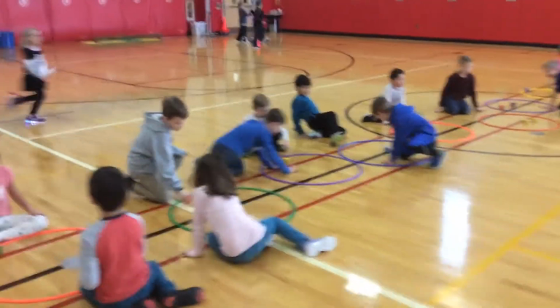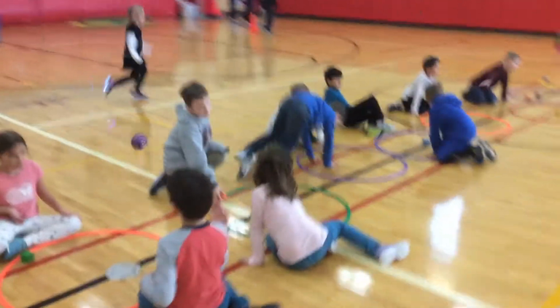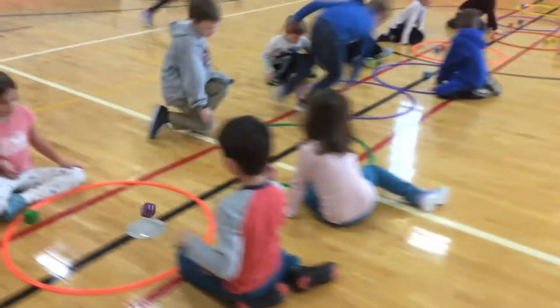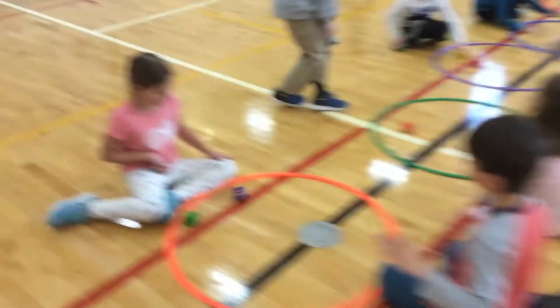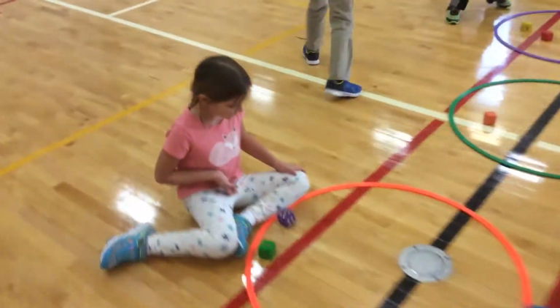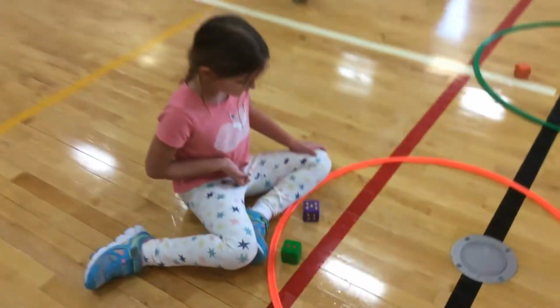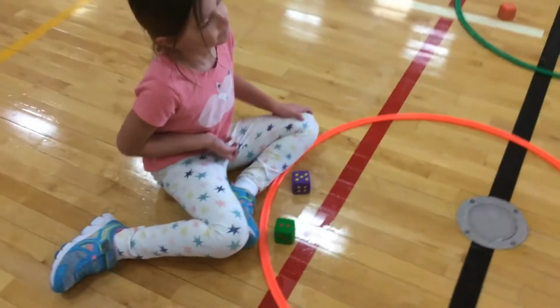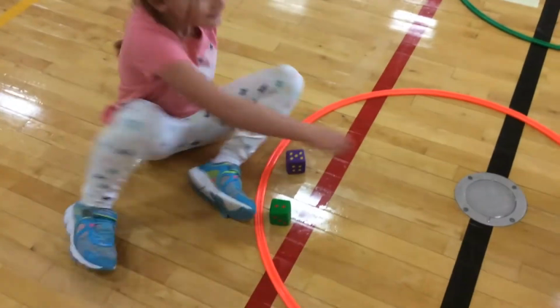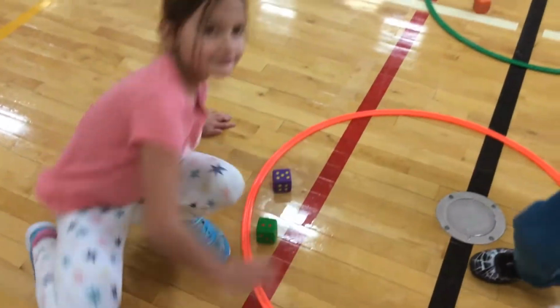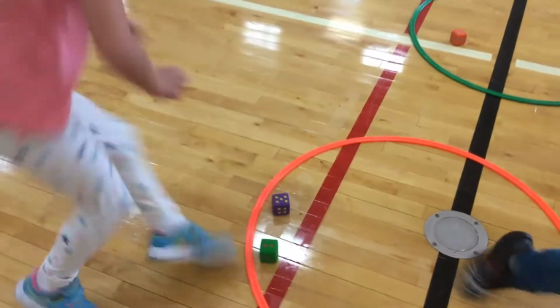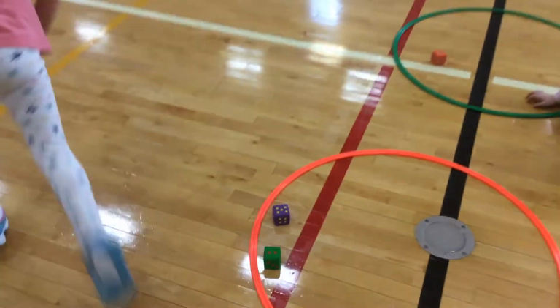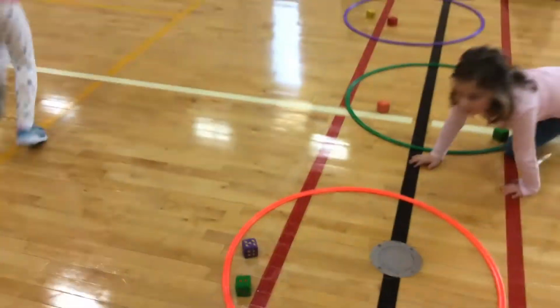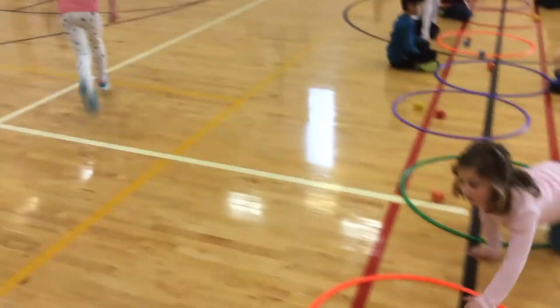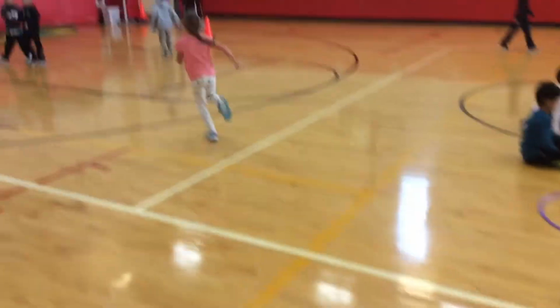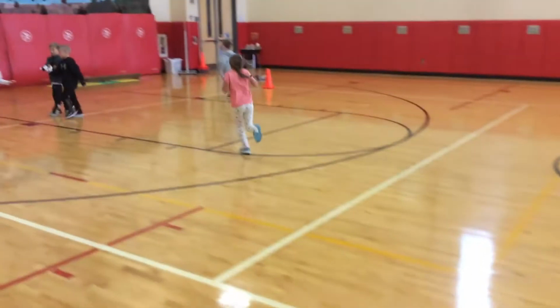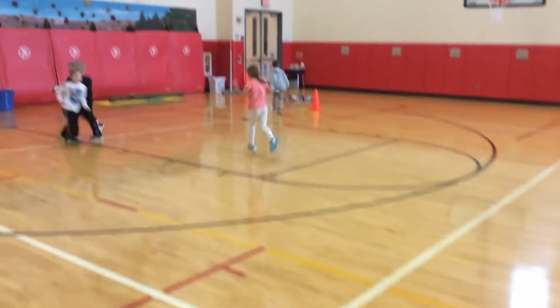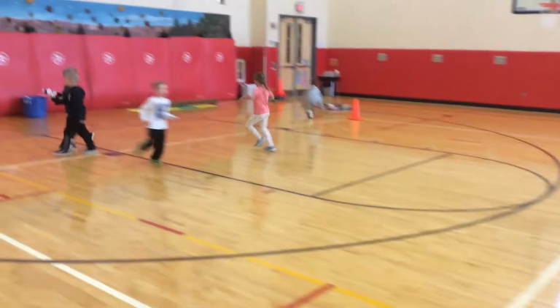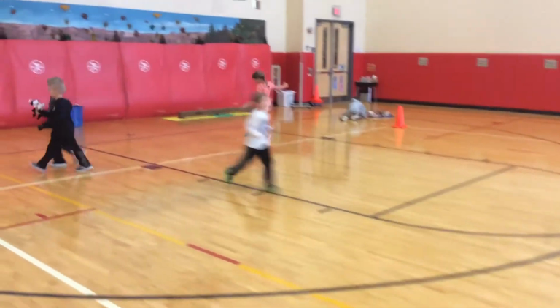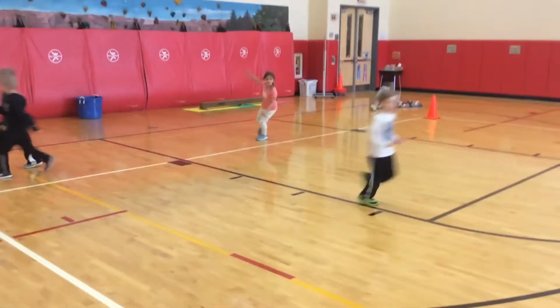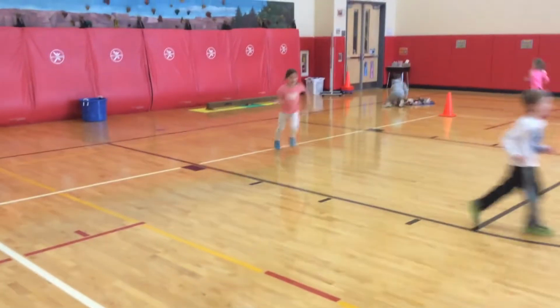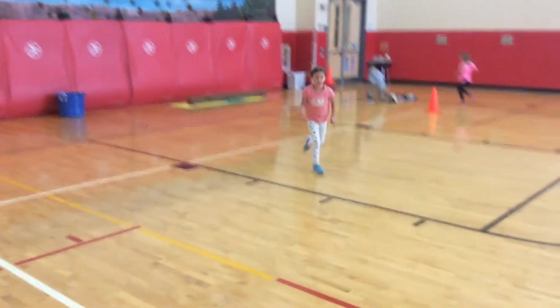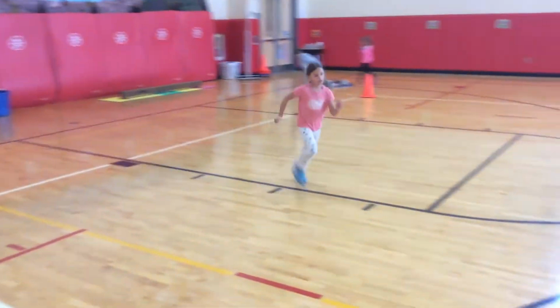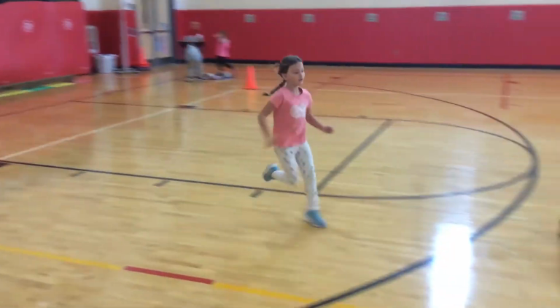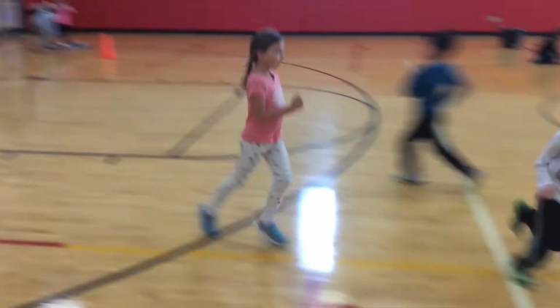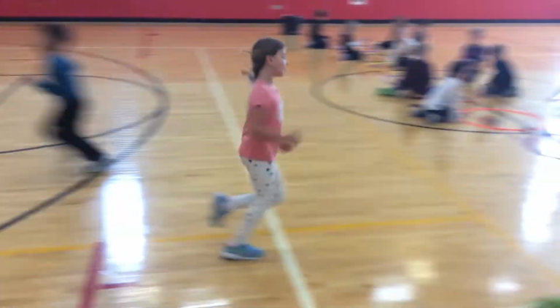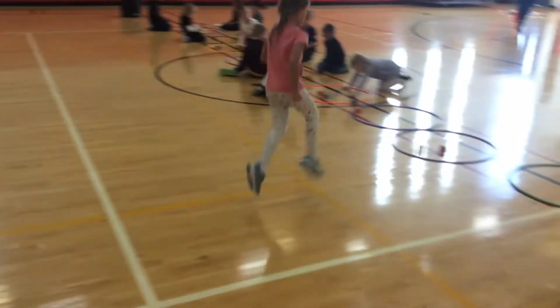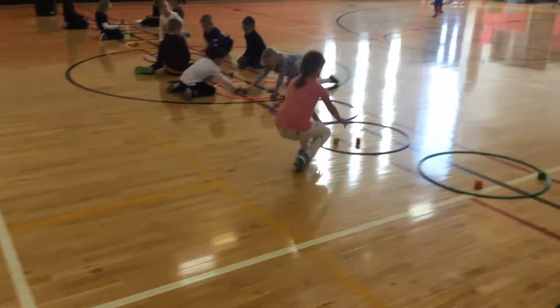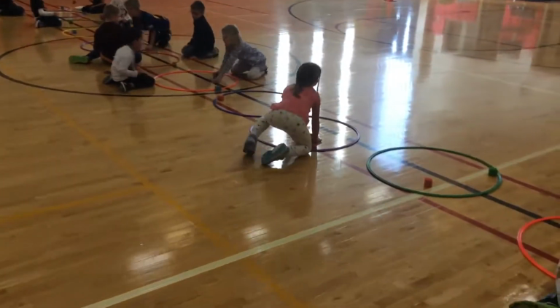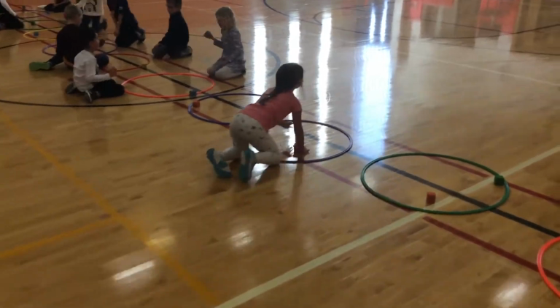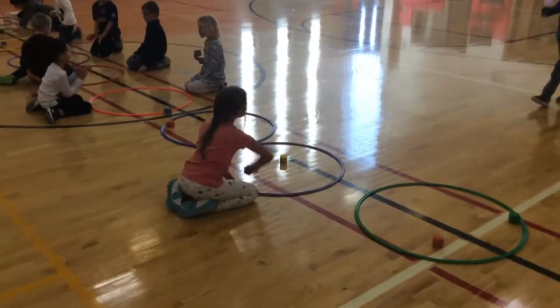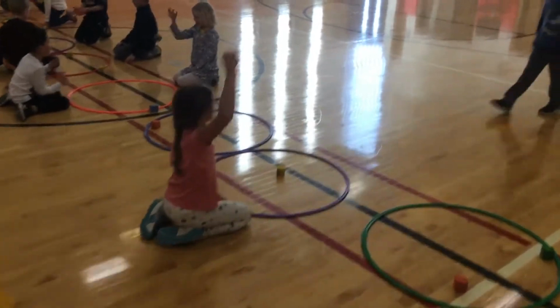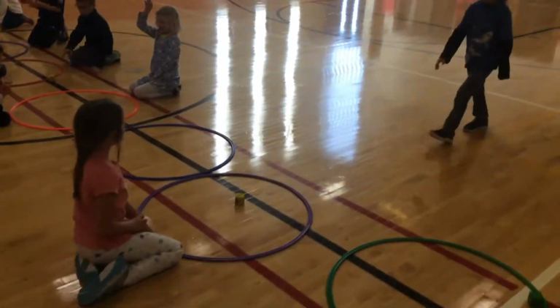Now, if they have the smaller number — a five and a two — two is smaller, so she's going to go to the white line. Then she's going to run back and face off again. She can go to any hoop, looking for anyone to play.